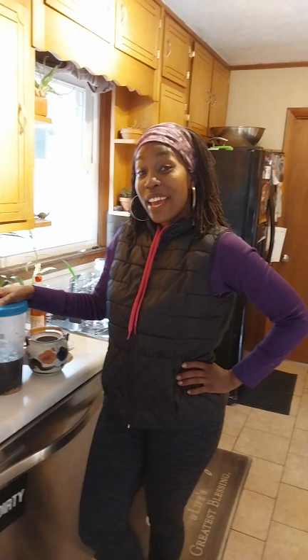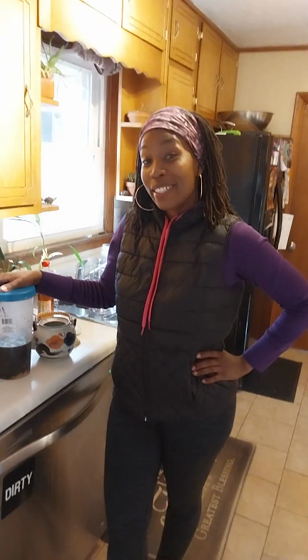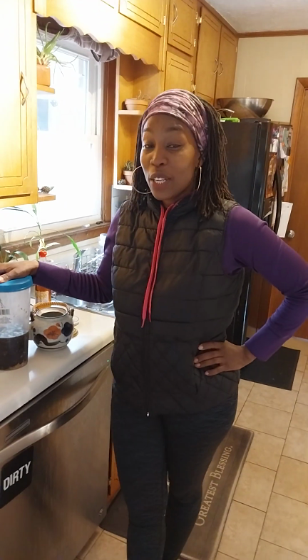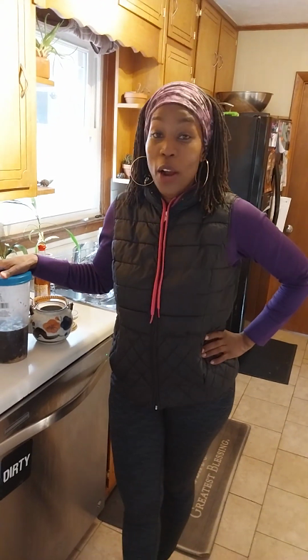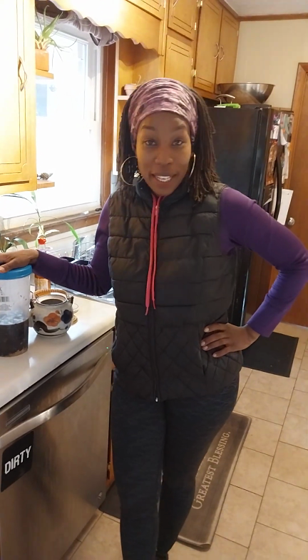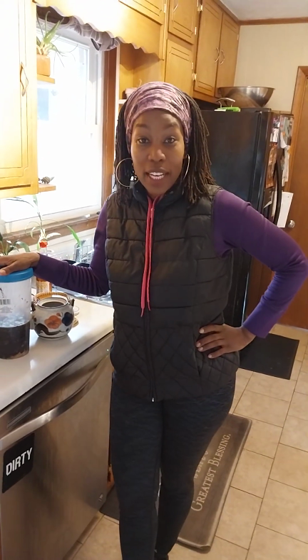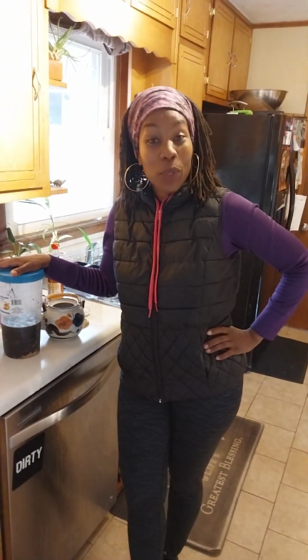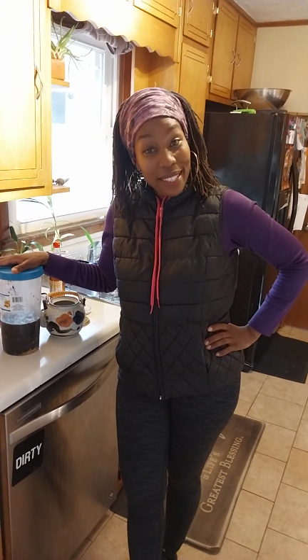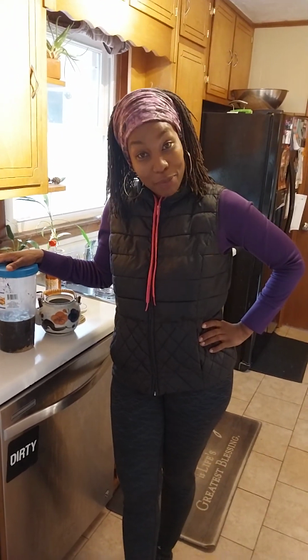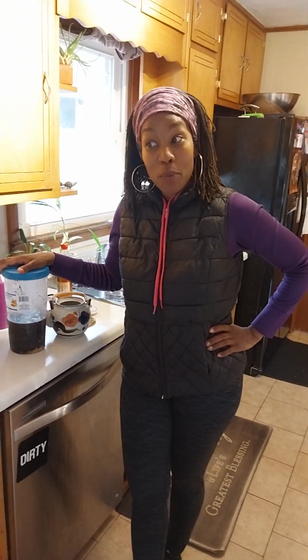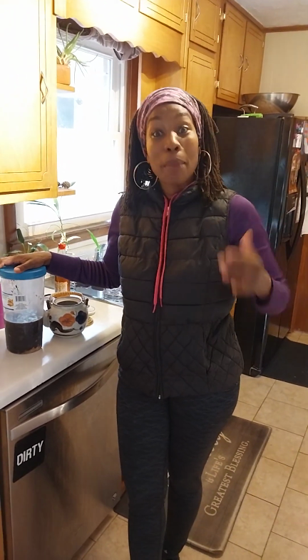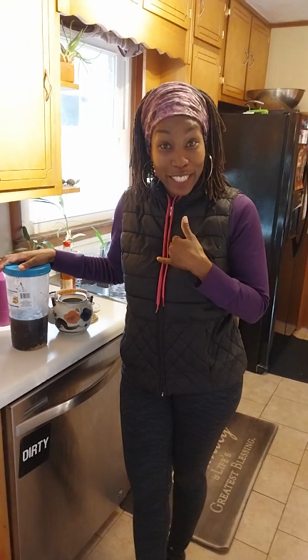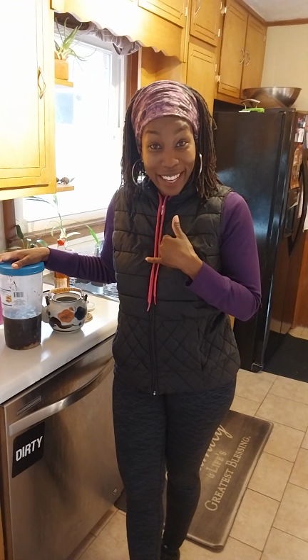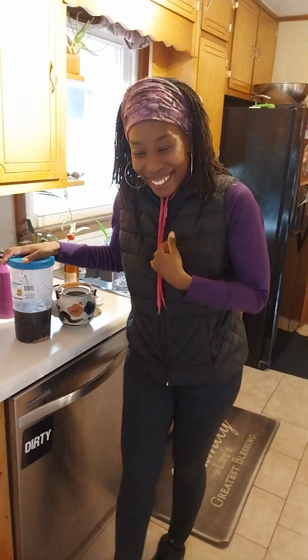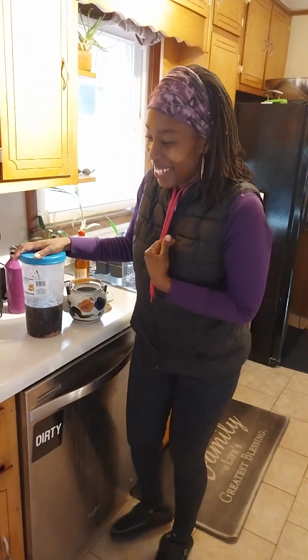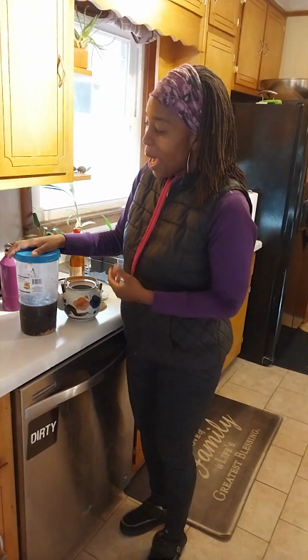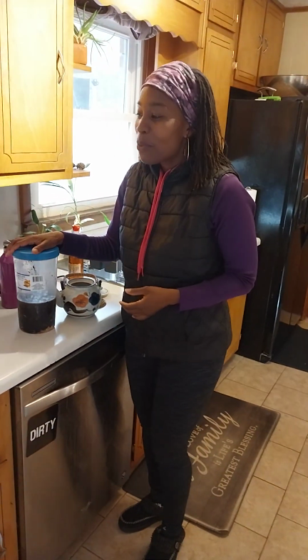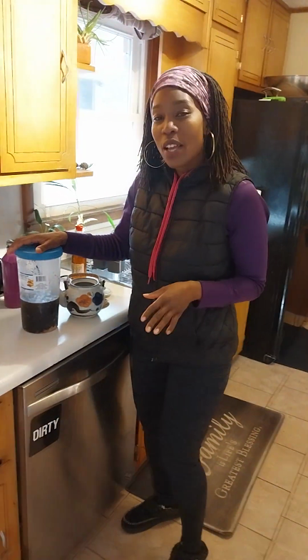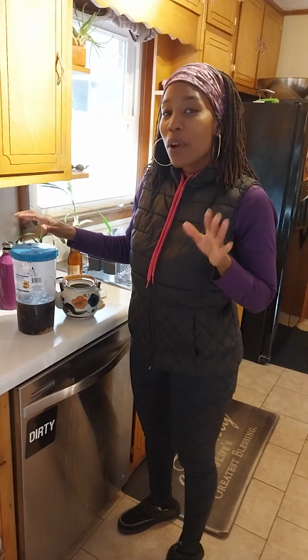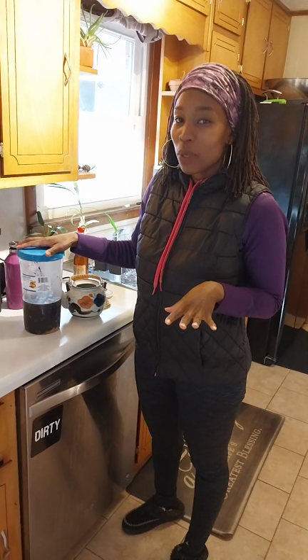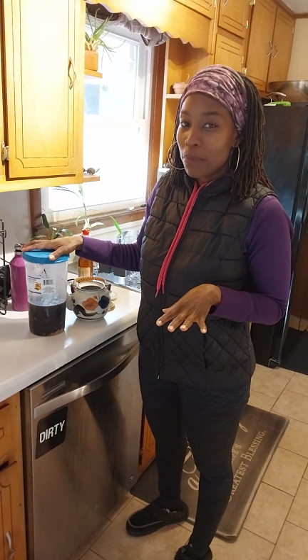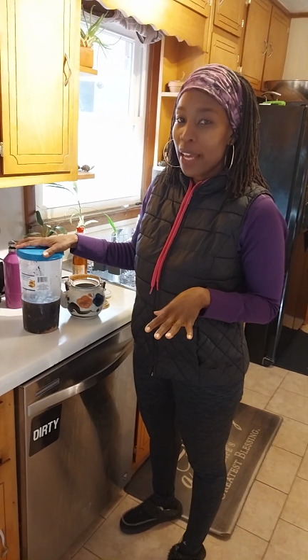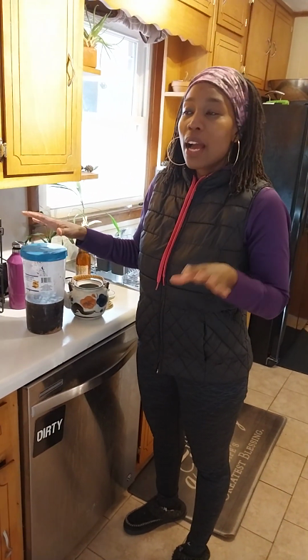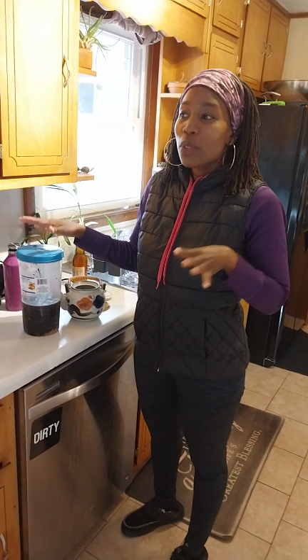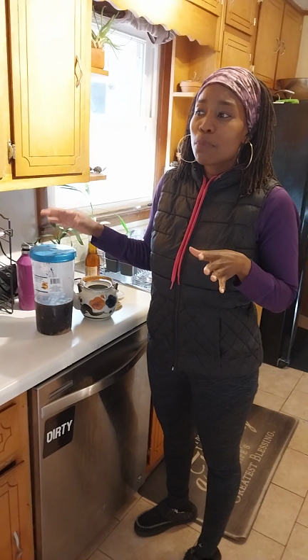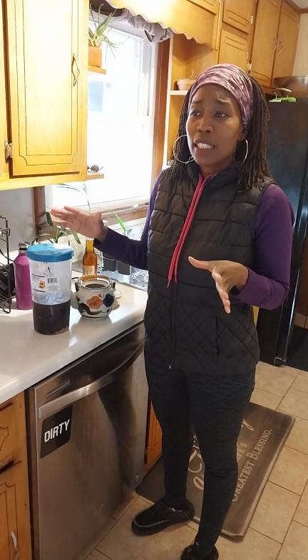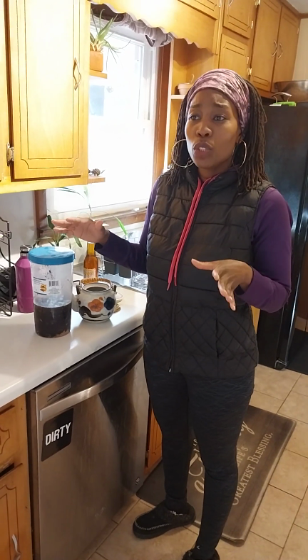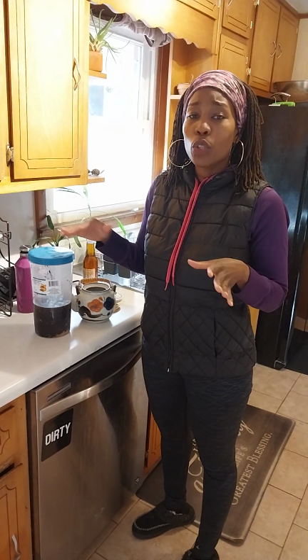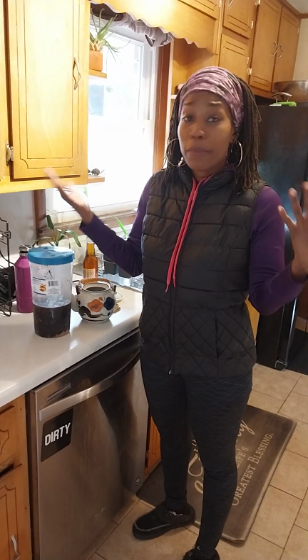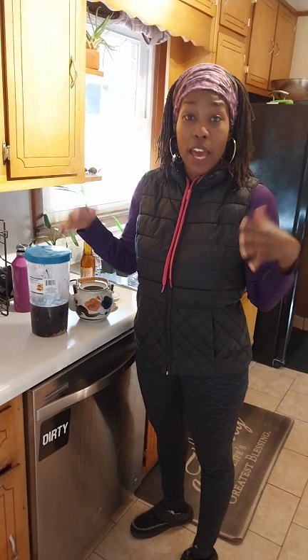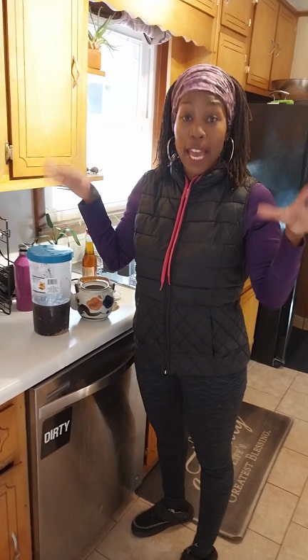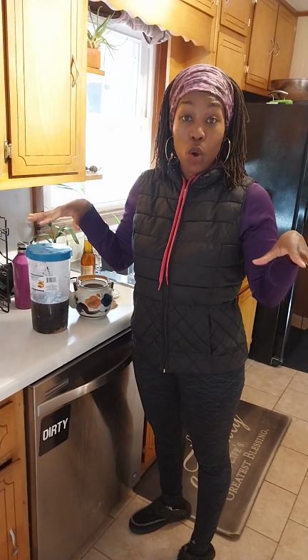Hey, this is Ina with Garden of Ina, and I'm here with Quinny's Kitchen. We're in my kitchen today and we're going to talk about composting. Composting is basically using your scraps that you have at your home.